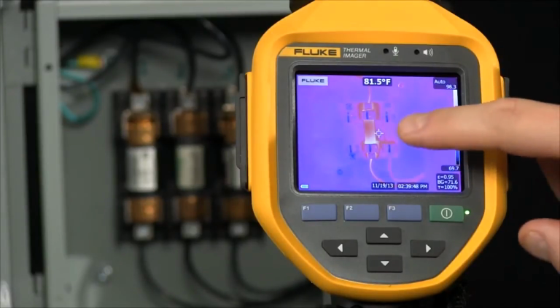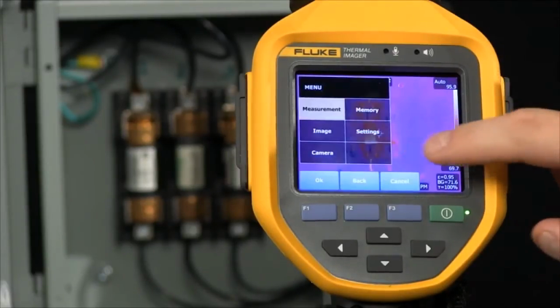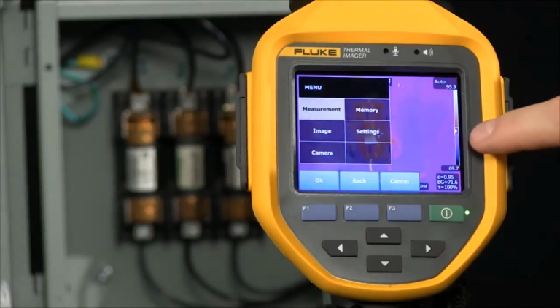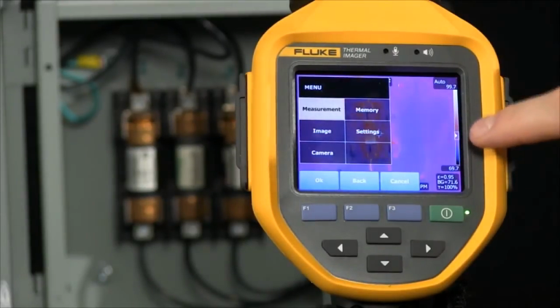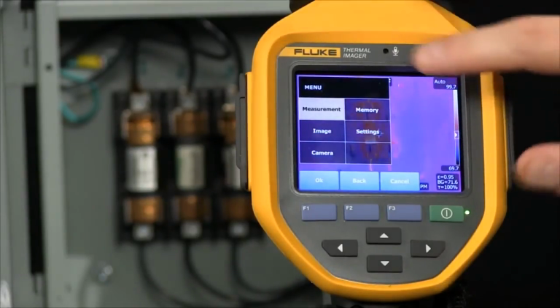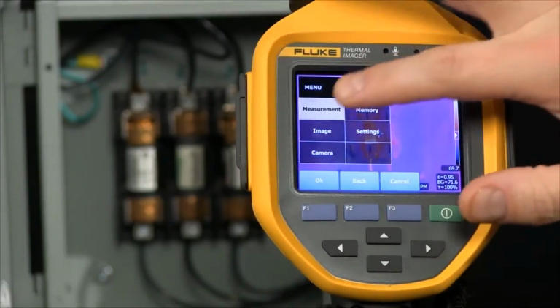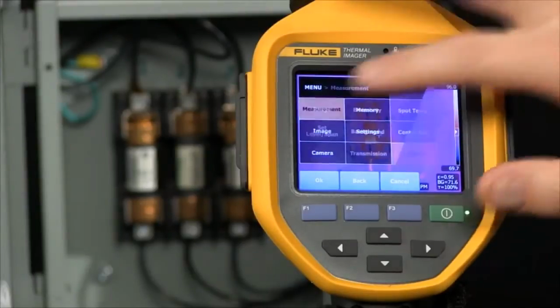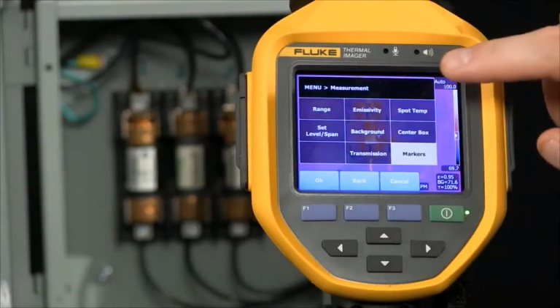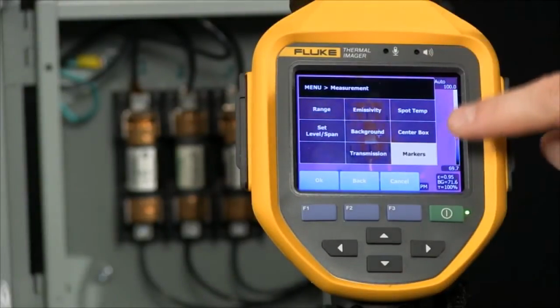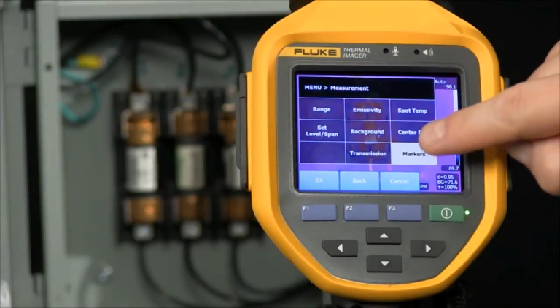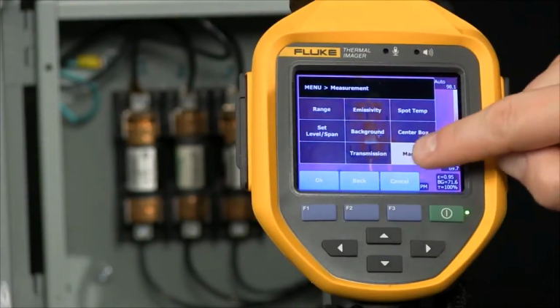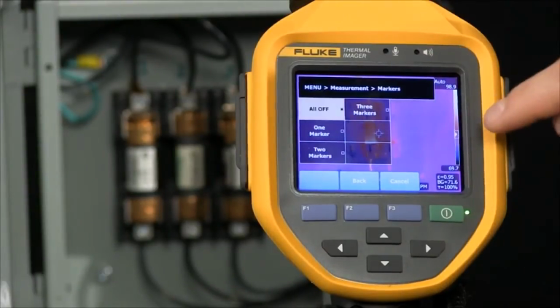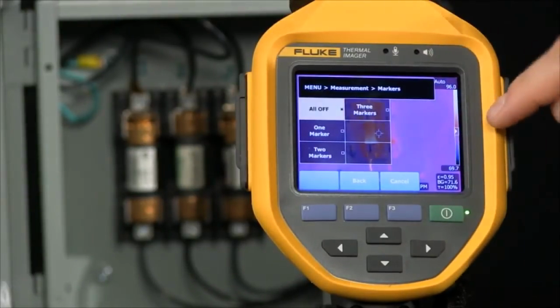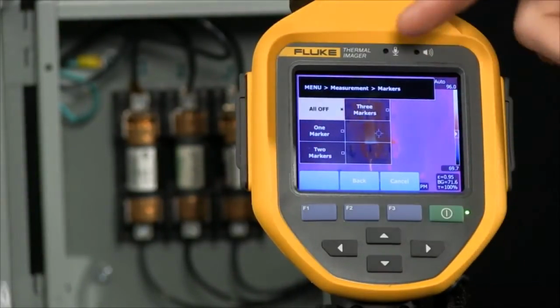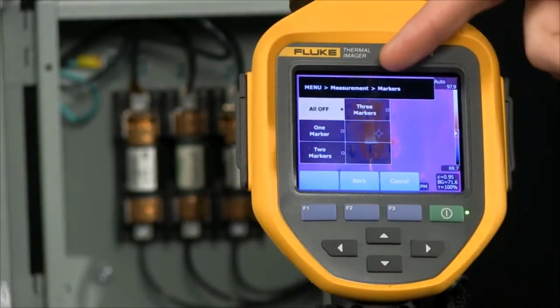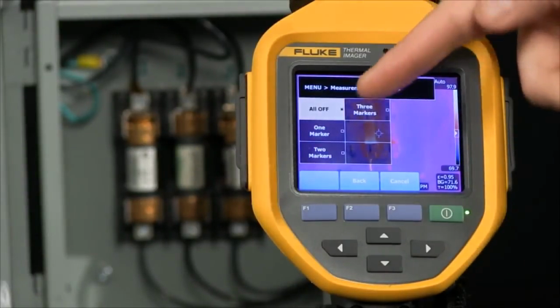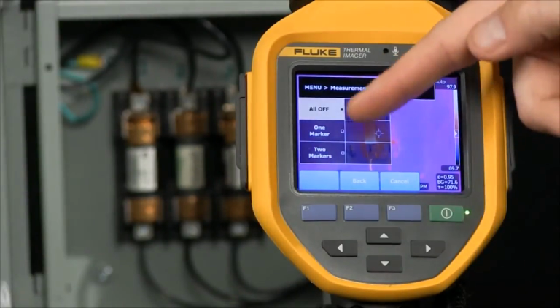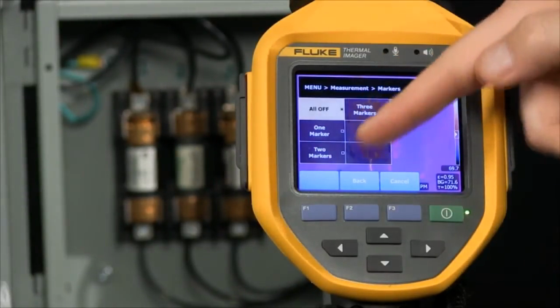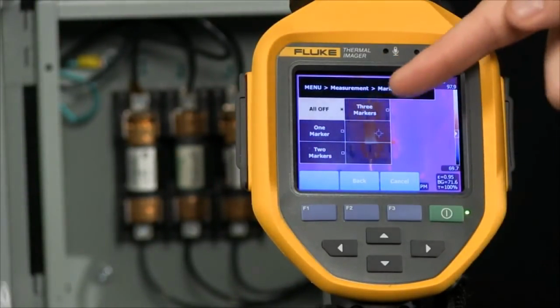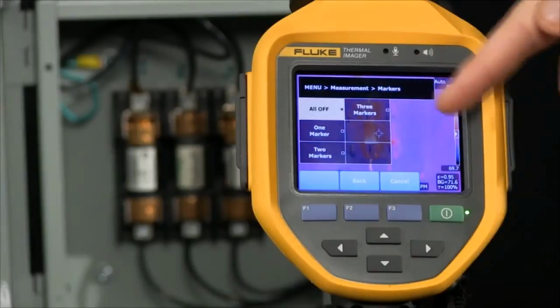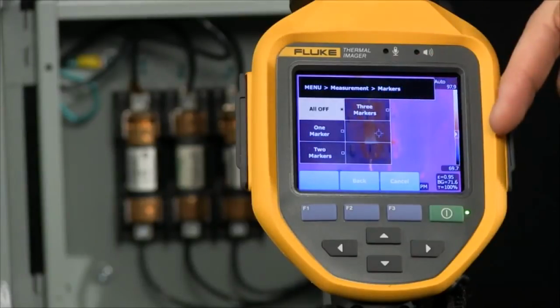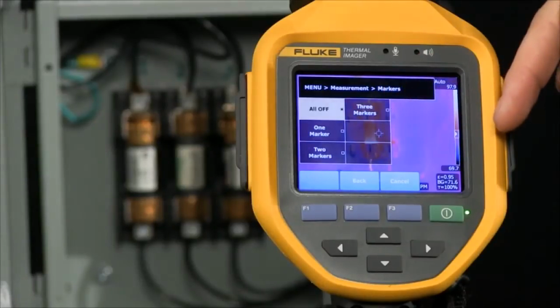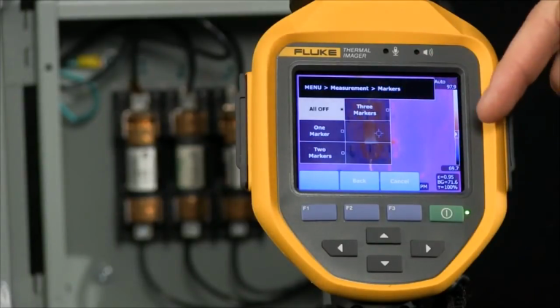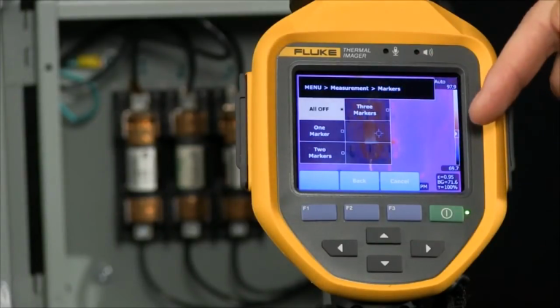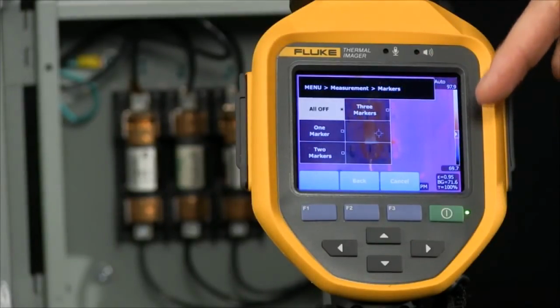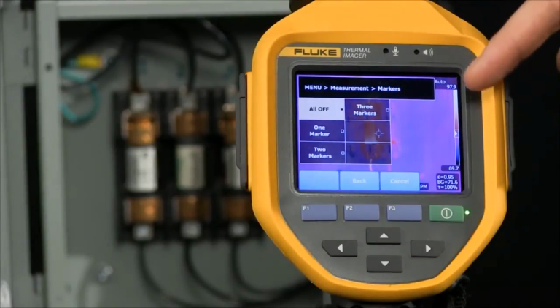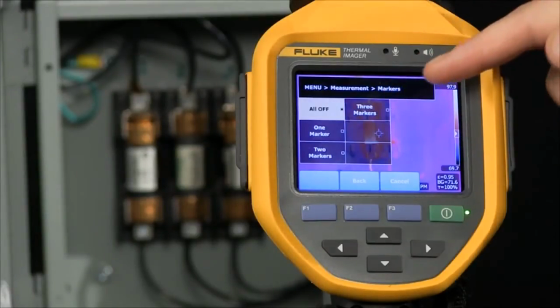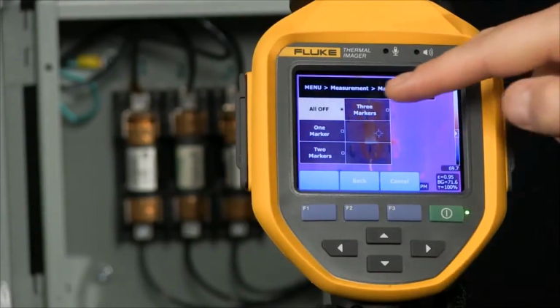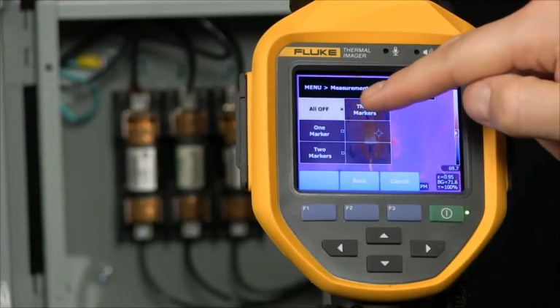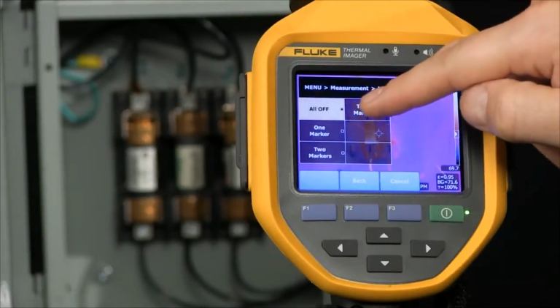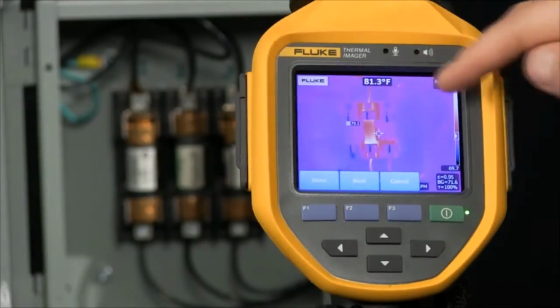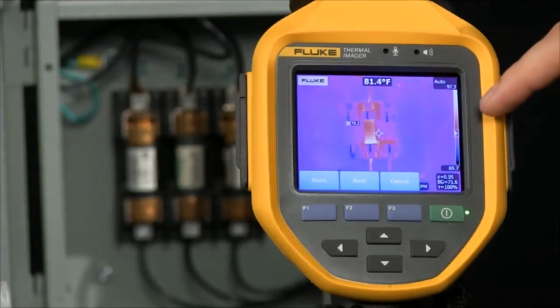As we go into our menu here, we look at measurements and go into markers. Now we can add one, two, or three additional temperature markers giving us more information. I'm going to select three markers.